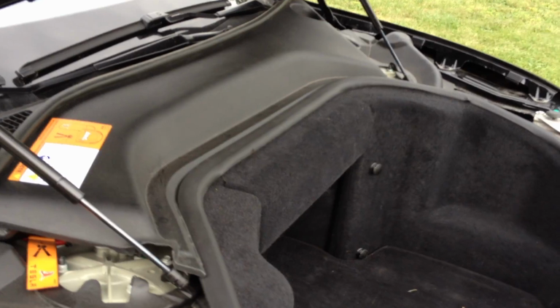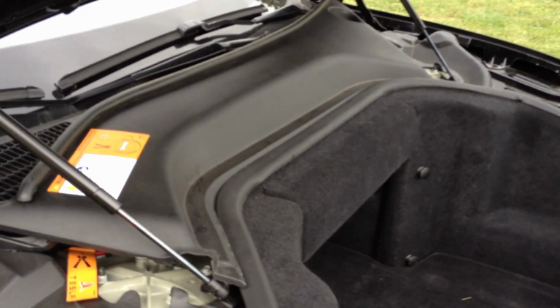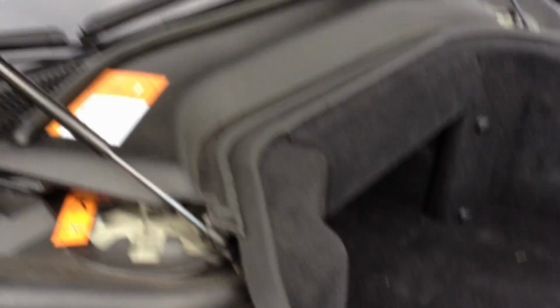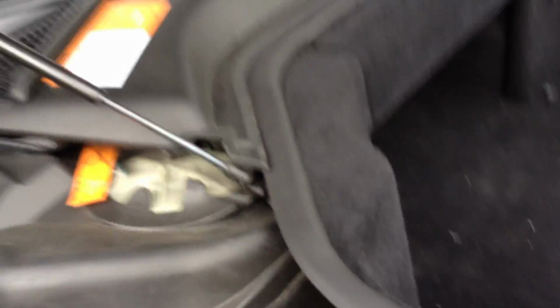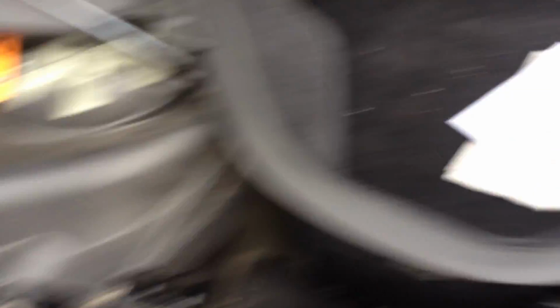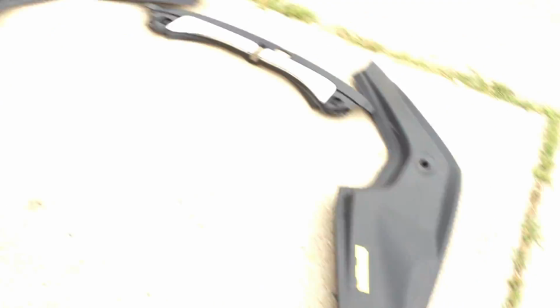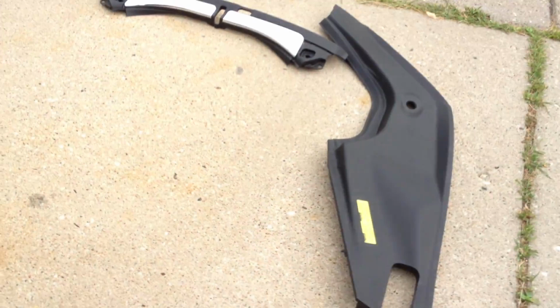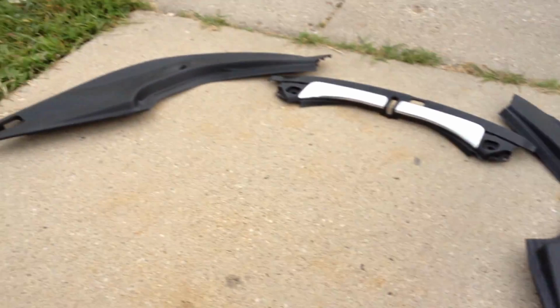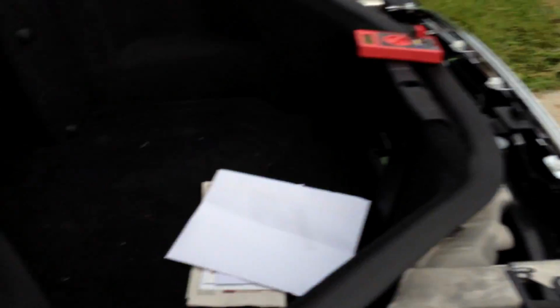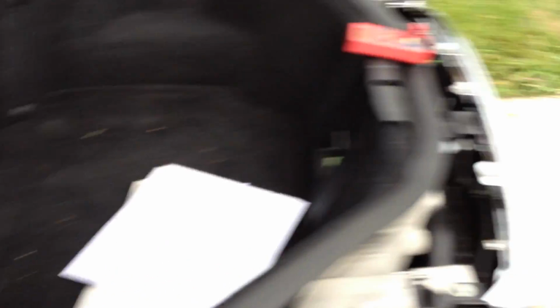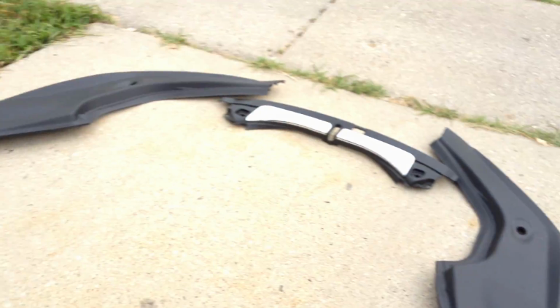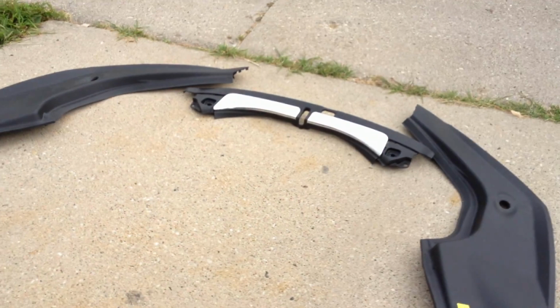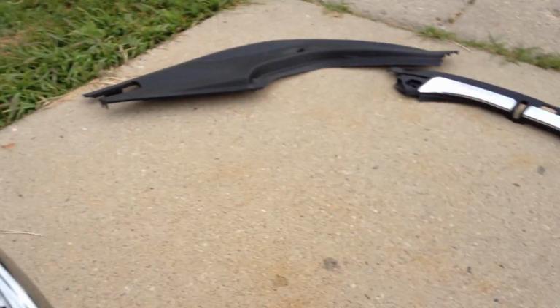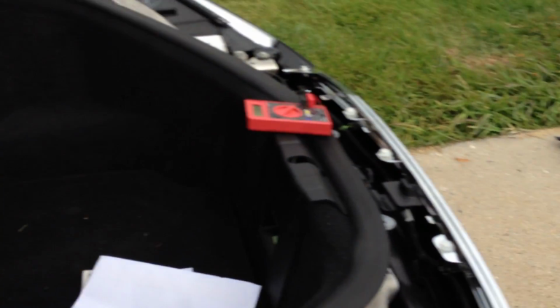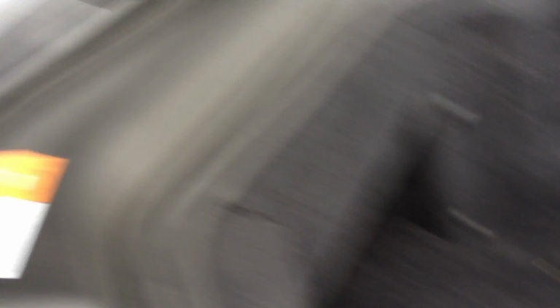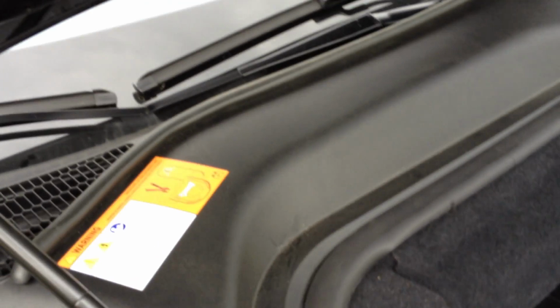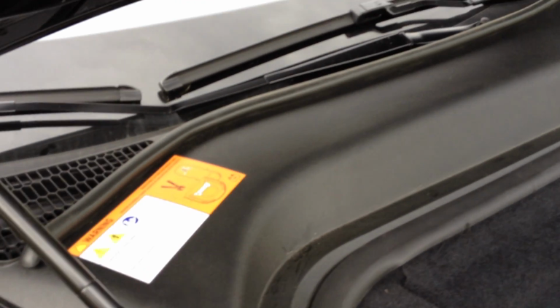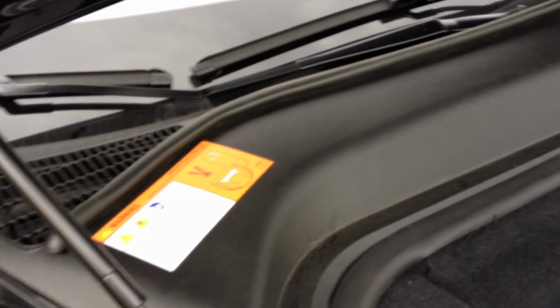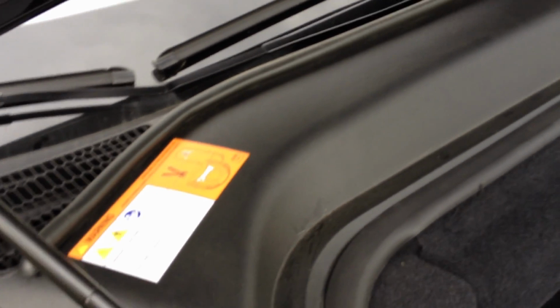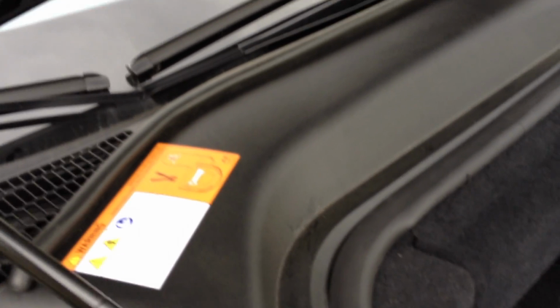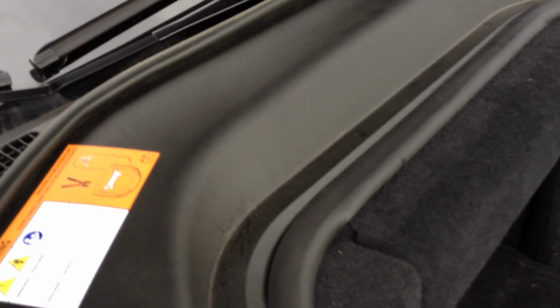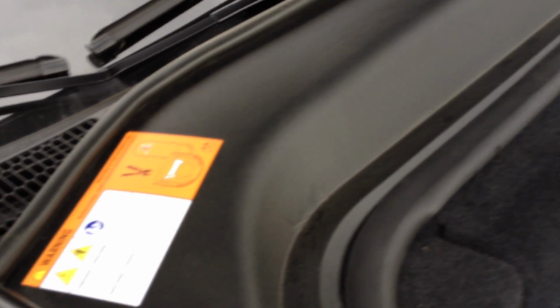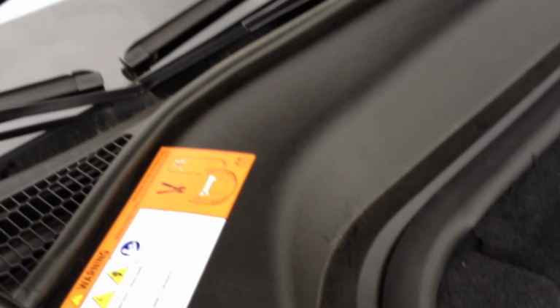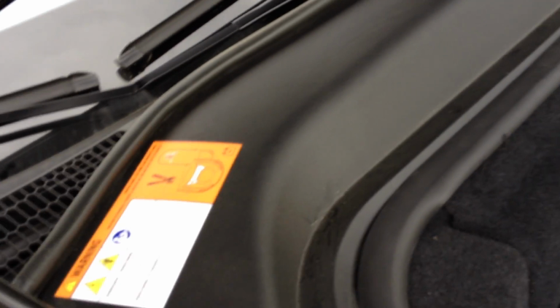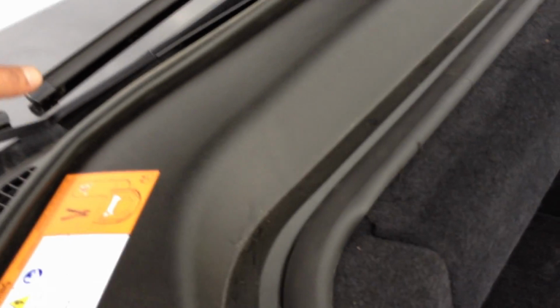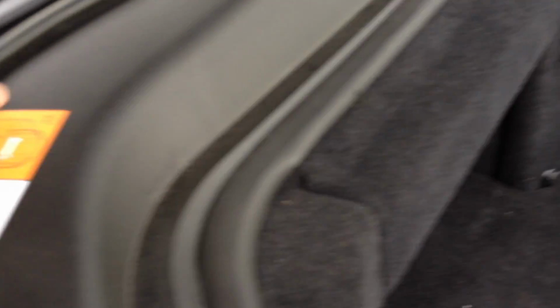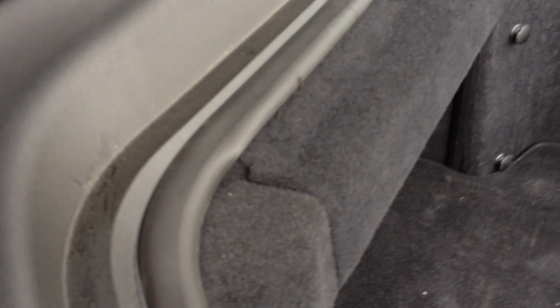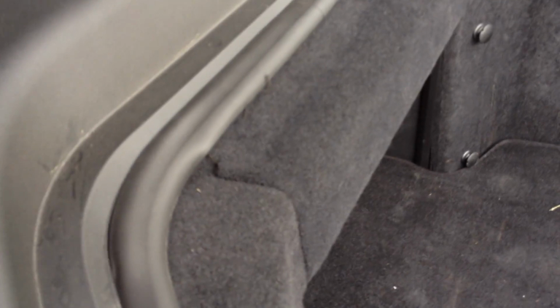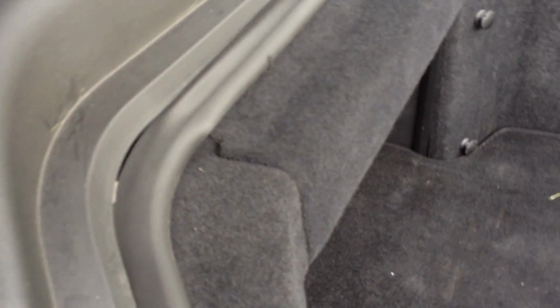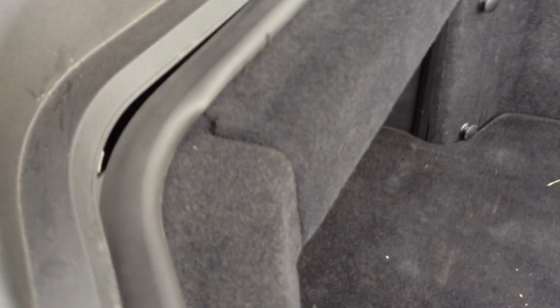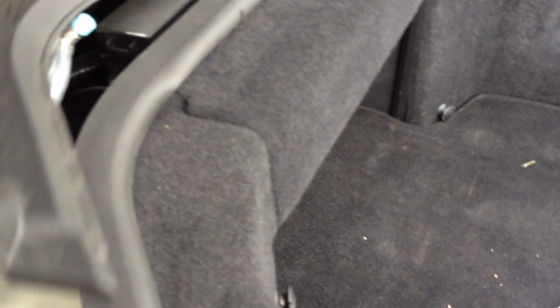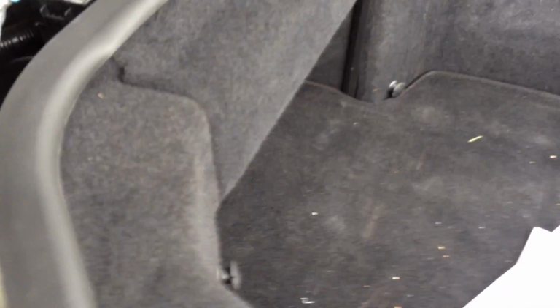After you remove those — already removed — so you got this nice plastic panel back here, you got your big orange sticker with your firefighter warnings. They pretty much just gently pop them right out.